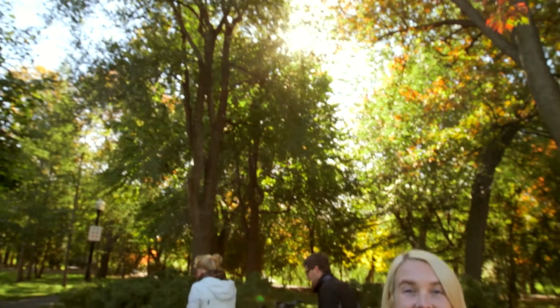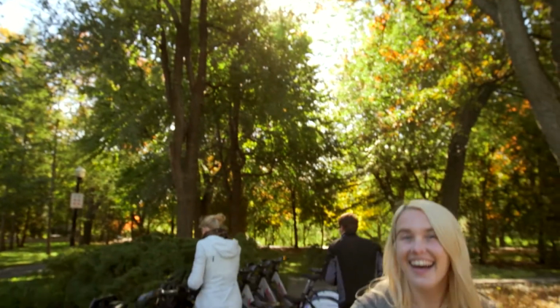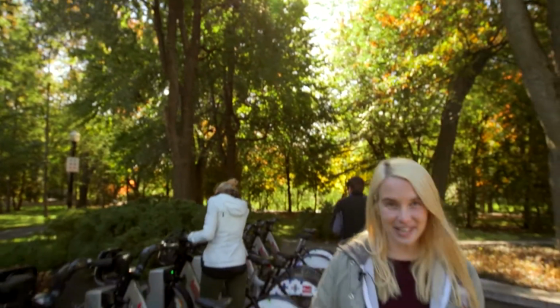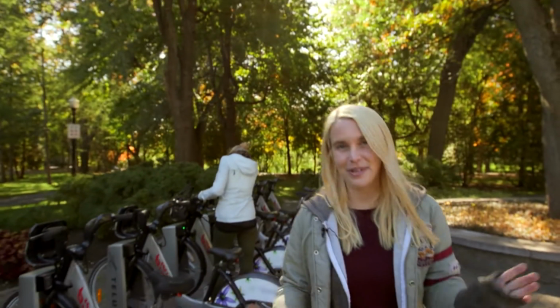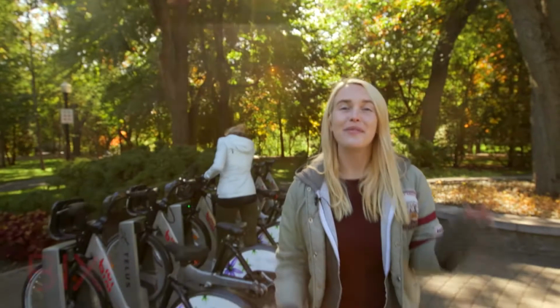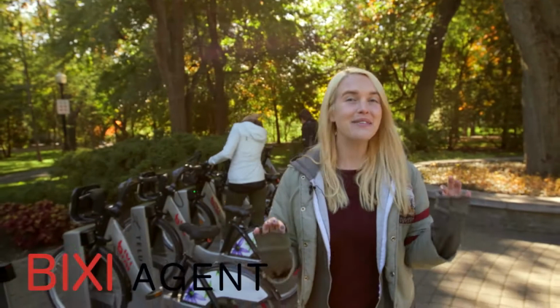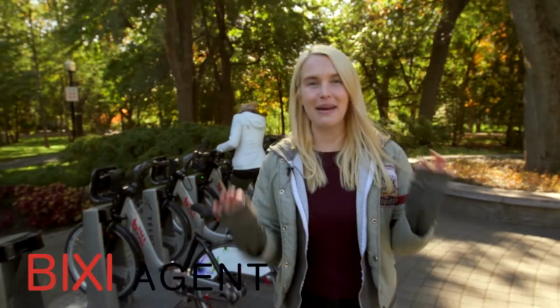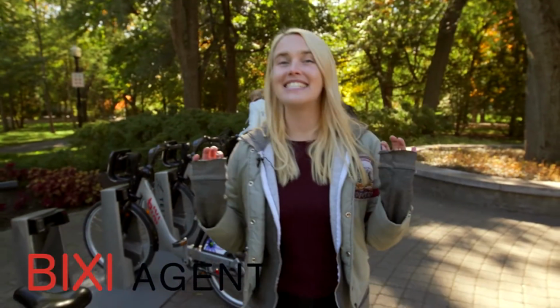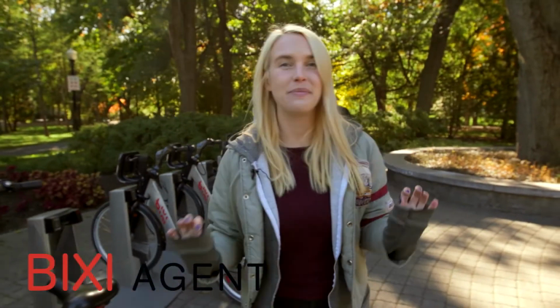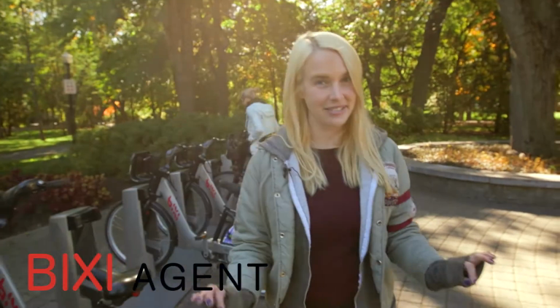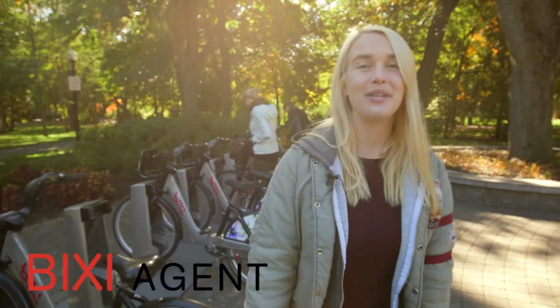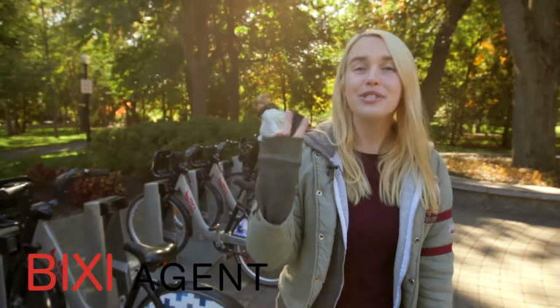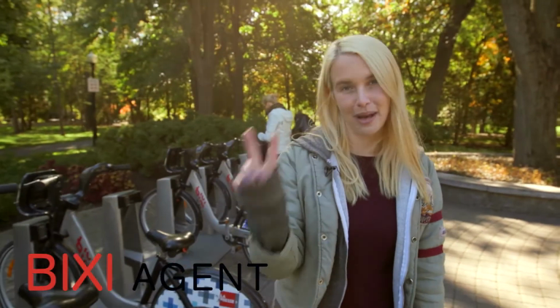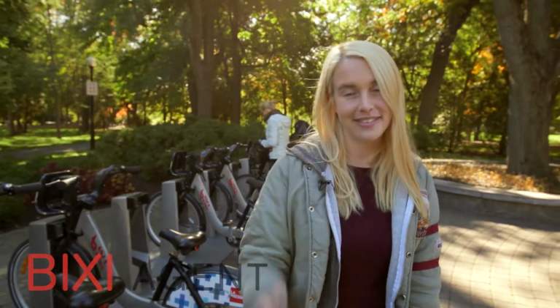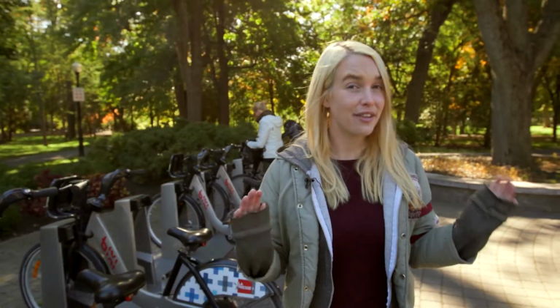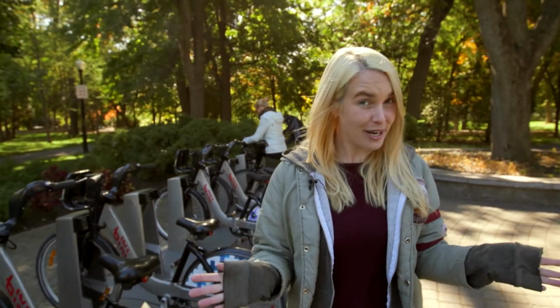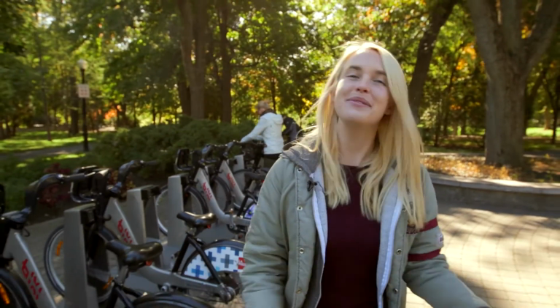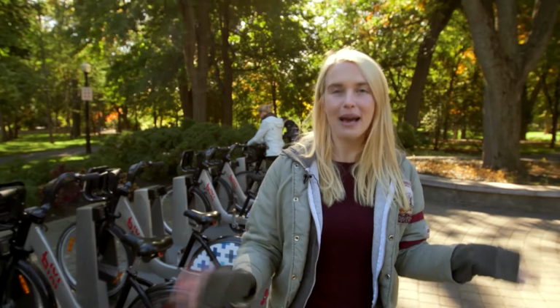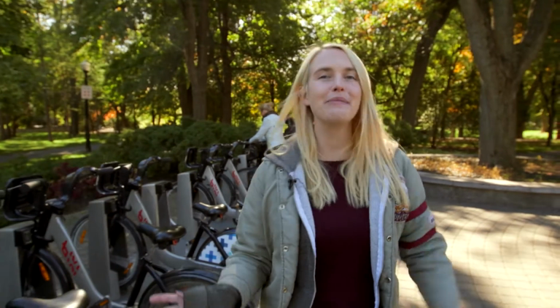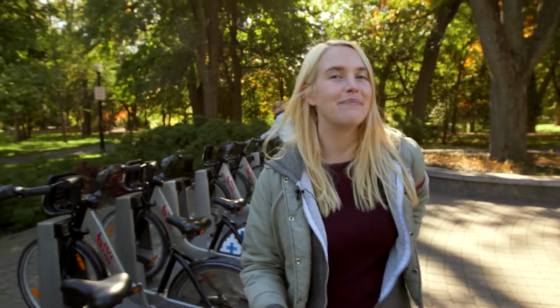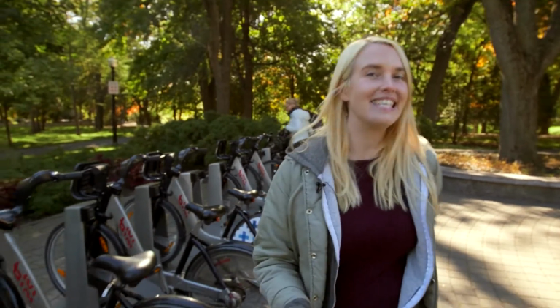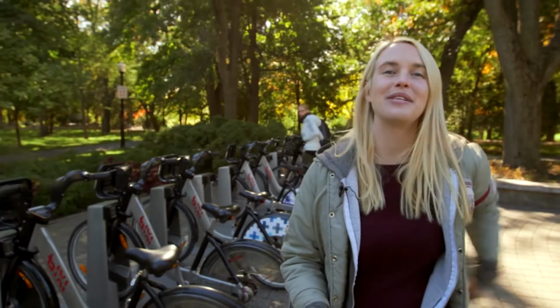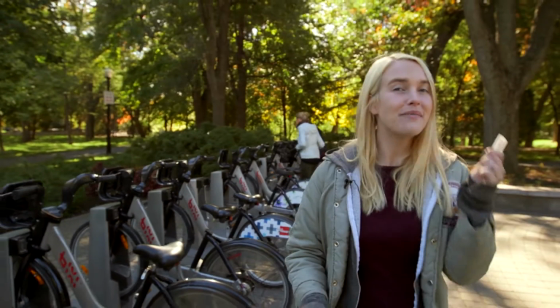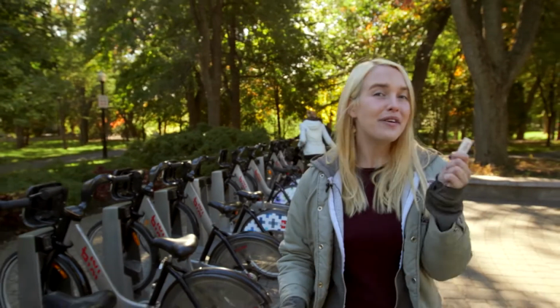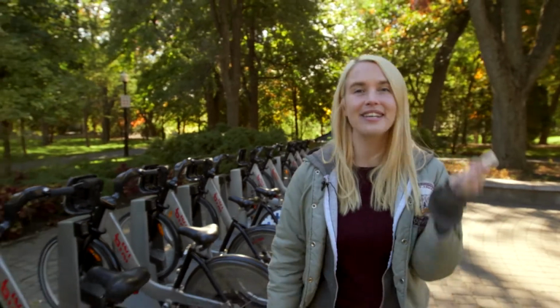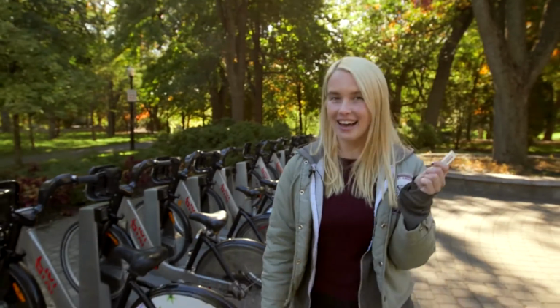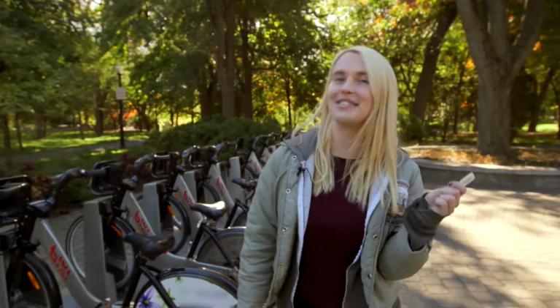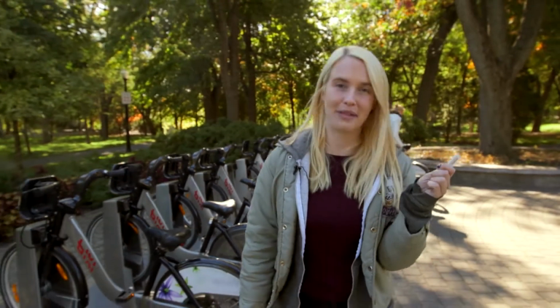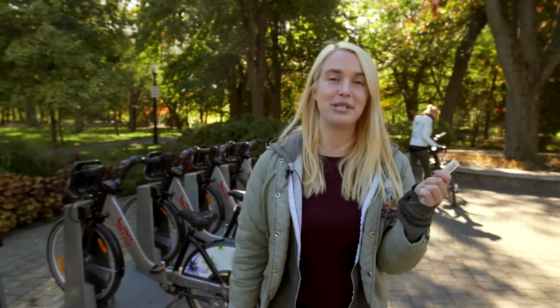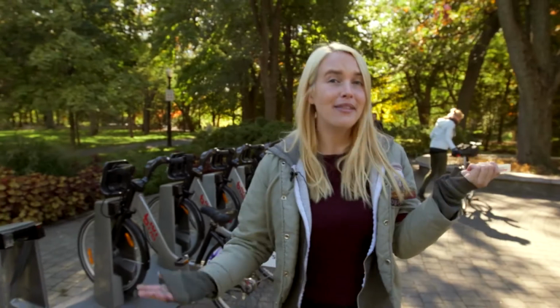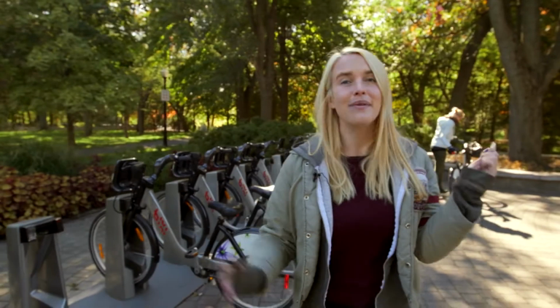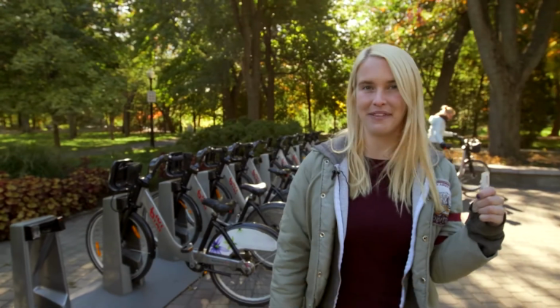Hey, I've got a tip for you. Renting a Bixie bike has never been easier. You've got two options. The first option: become a member and get a Bixie key when you sign up for a full year, half season, or monthly membership online or by phone.